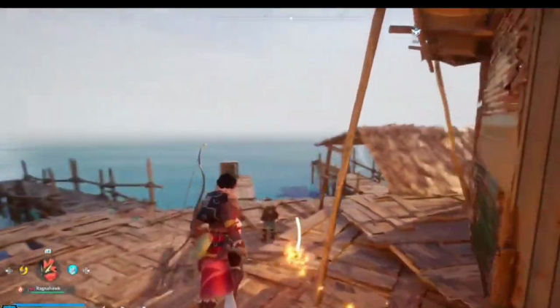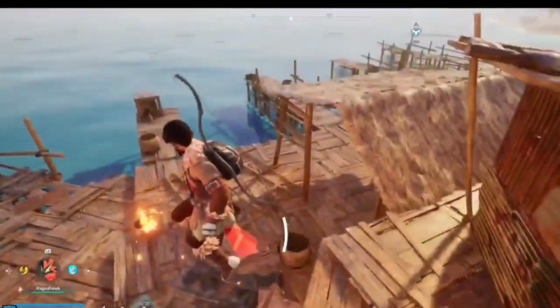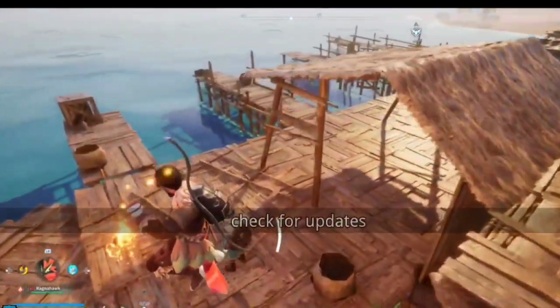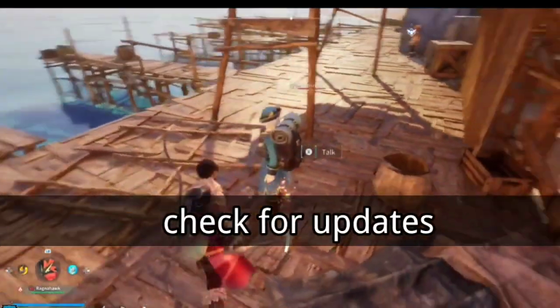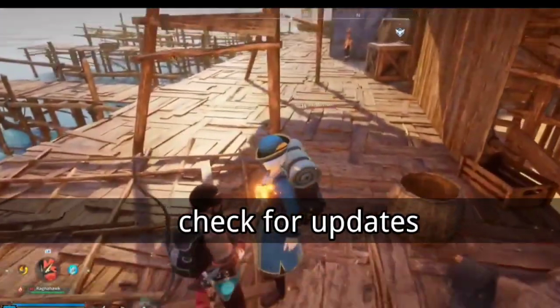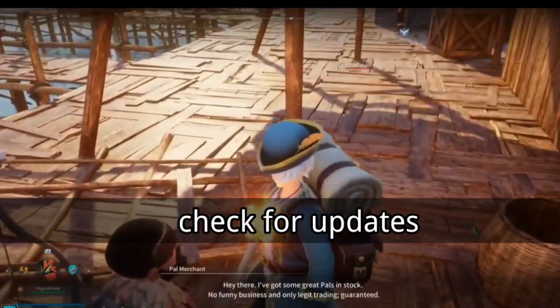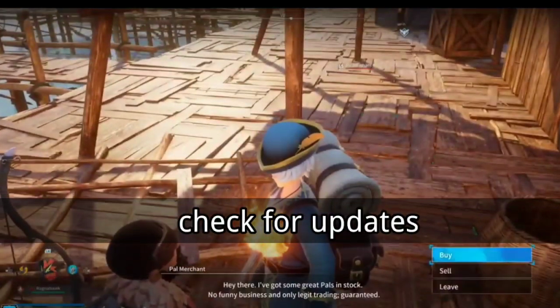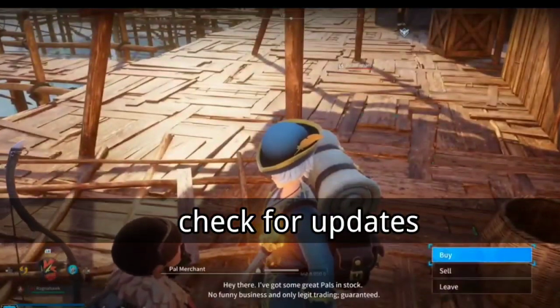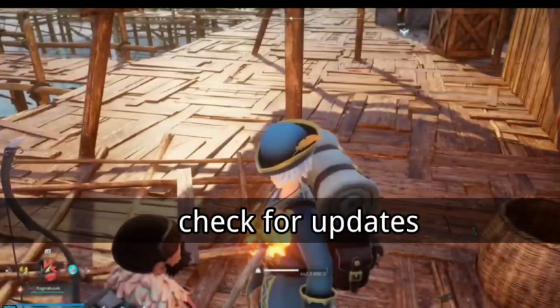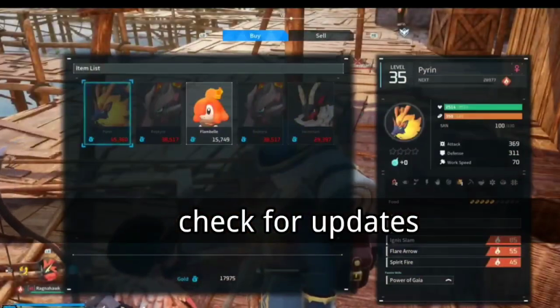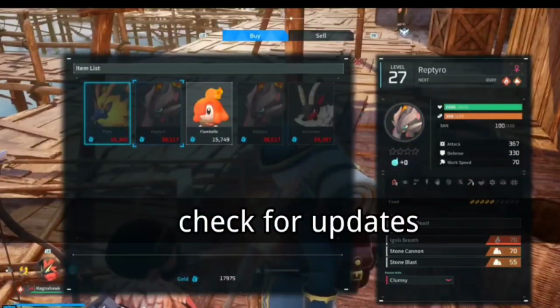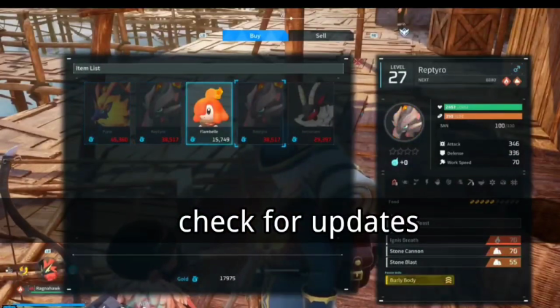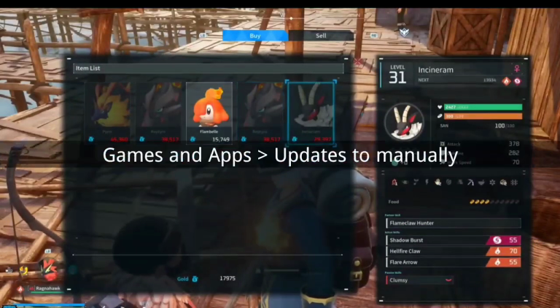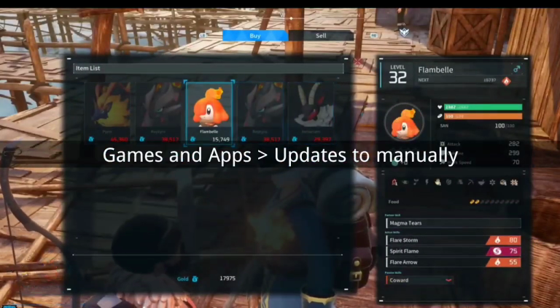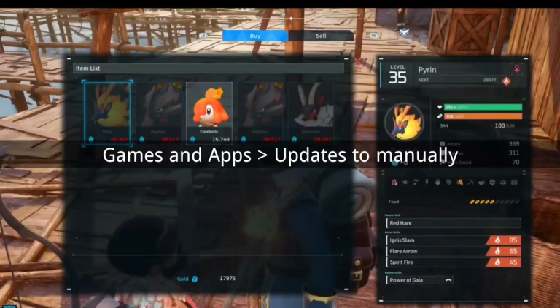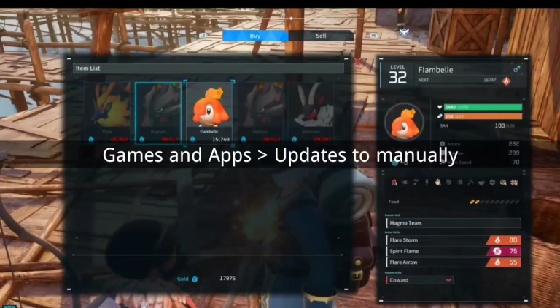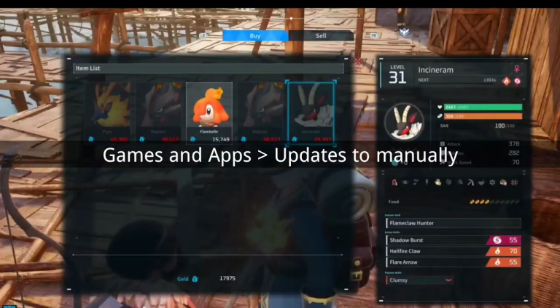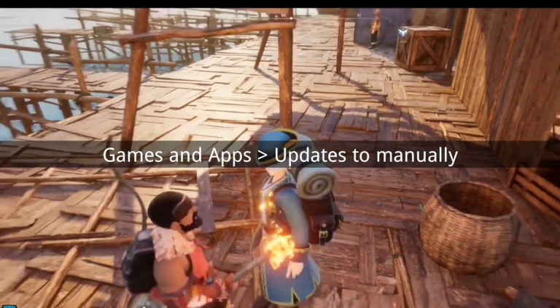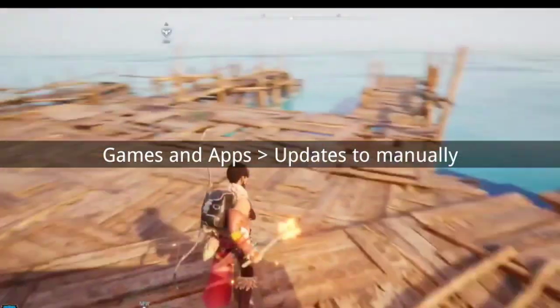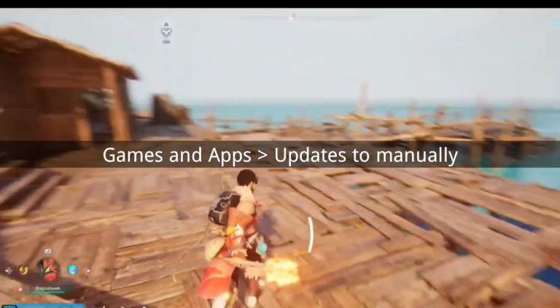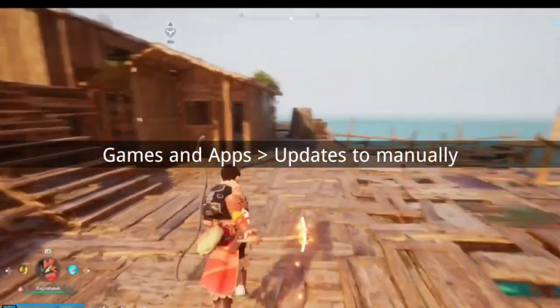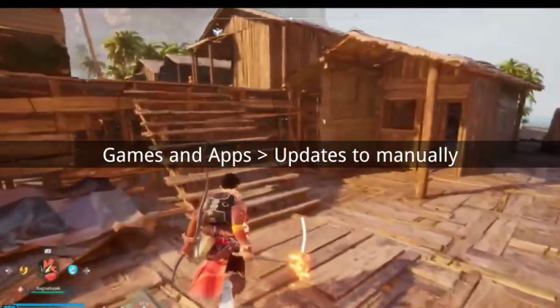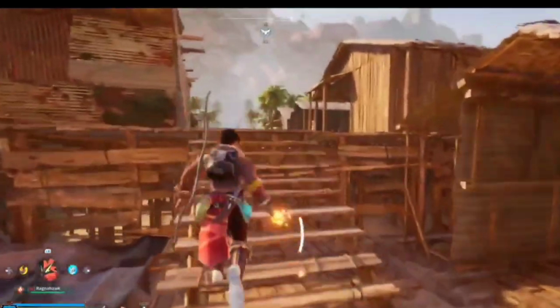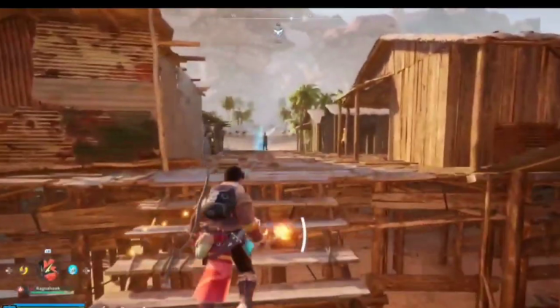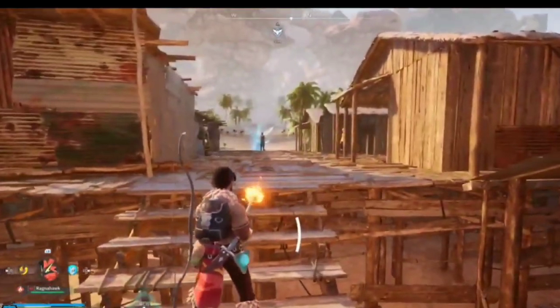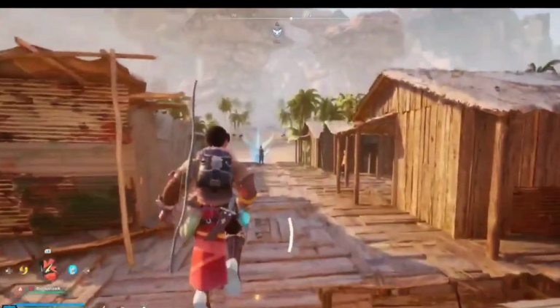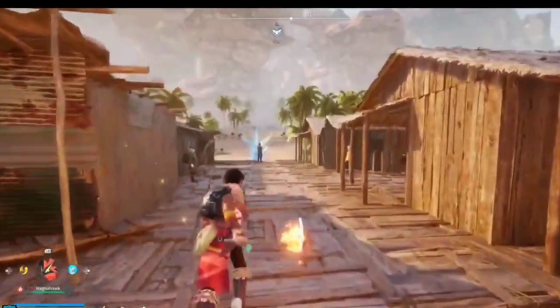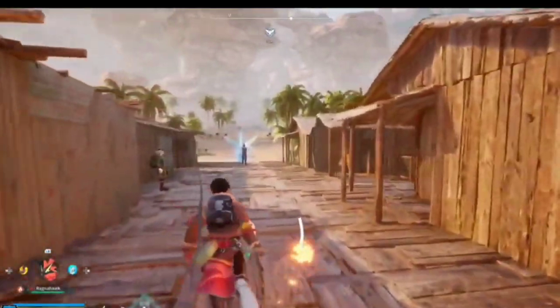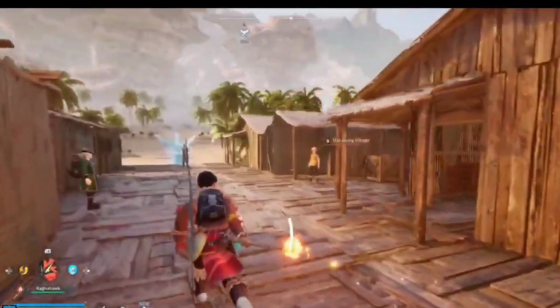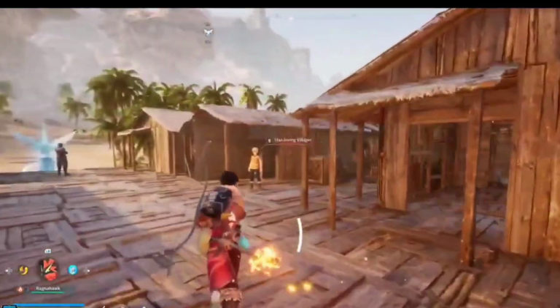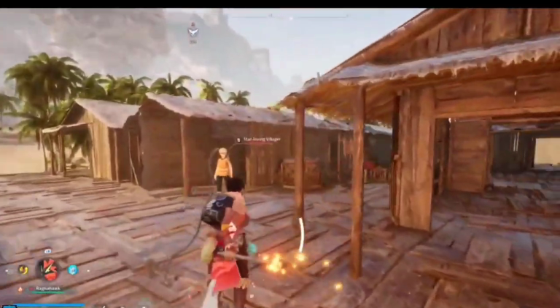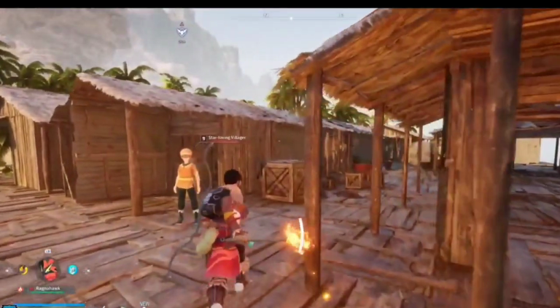3. Update Palworld and Xbox Live. Make sure both Palworld and Xbox Live are up to date. Navigate to My Games and Apps > Updates to manually initiate any pending Palworld or system updates. Keeping everything current is crucial.